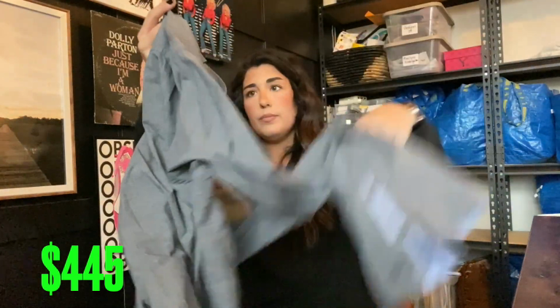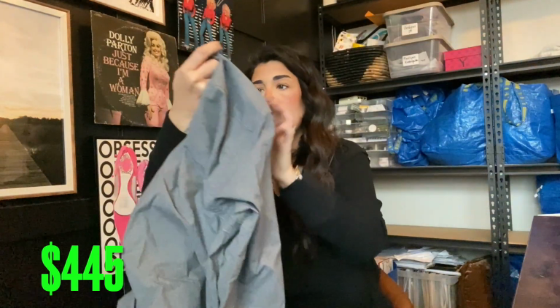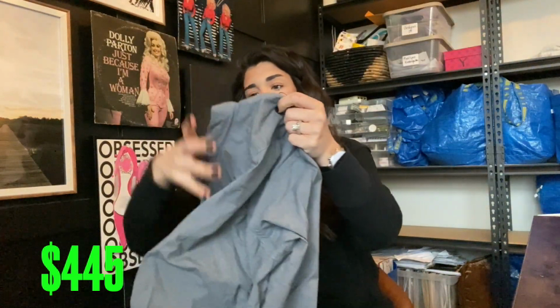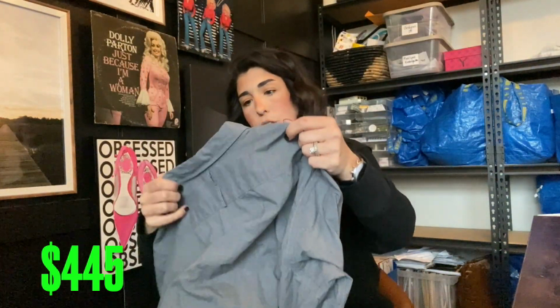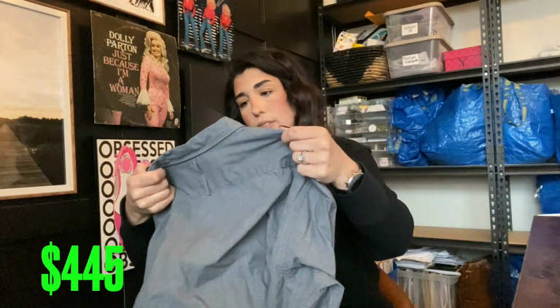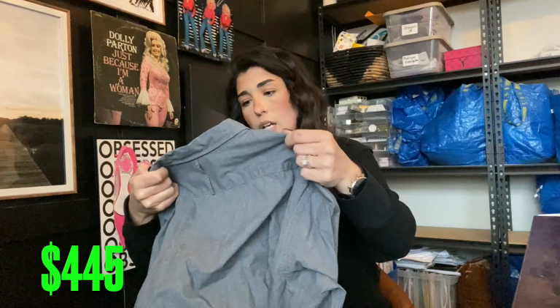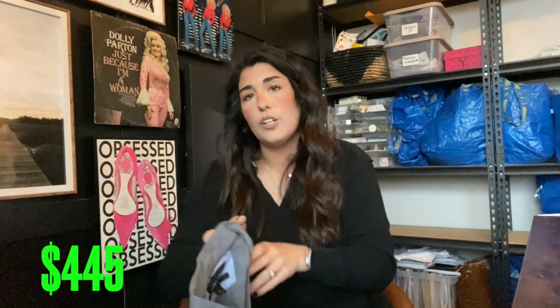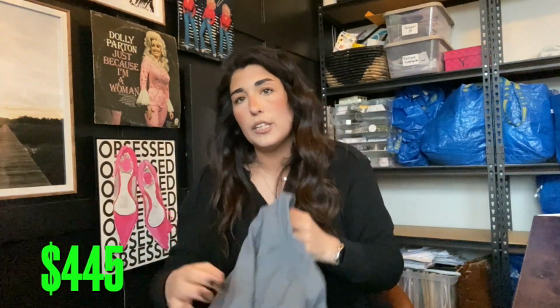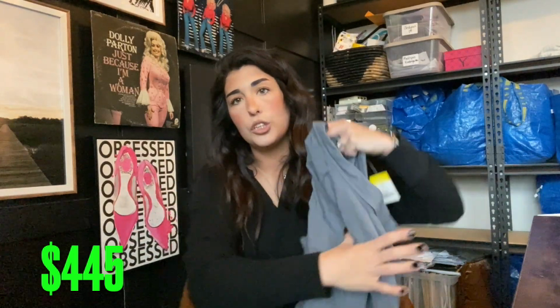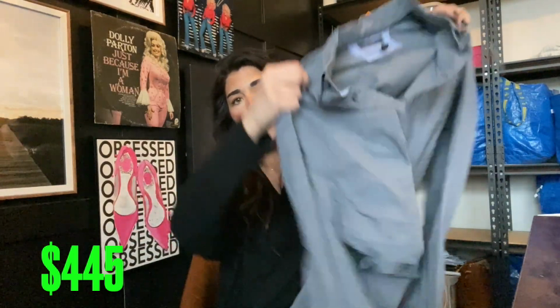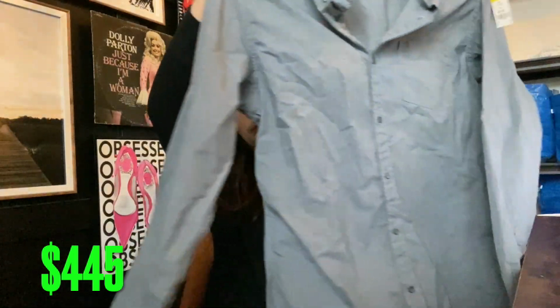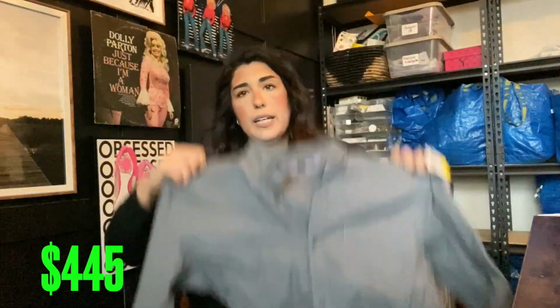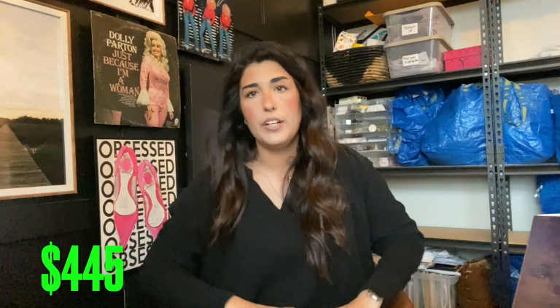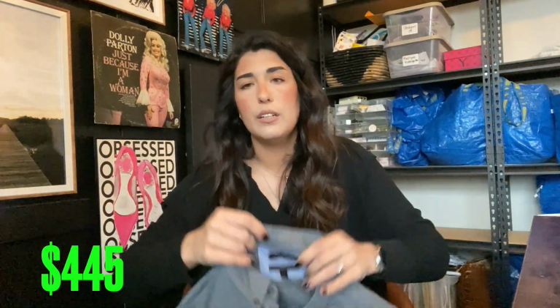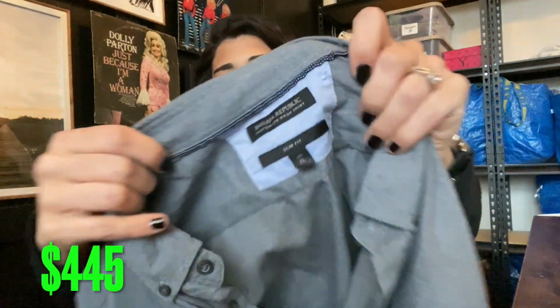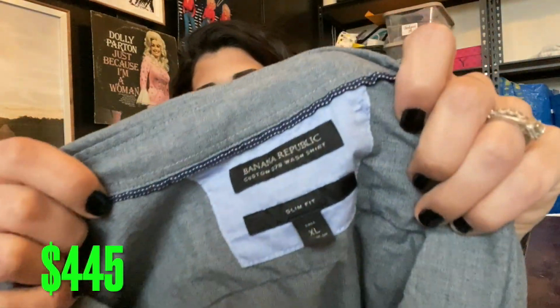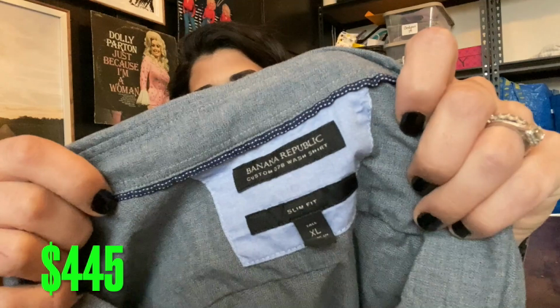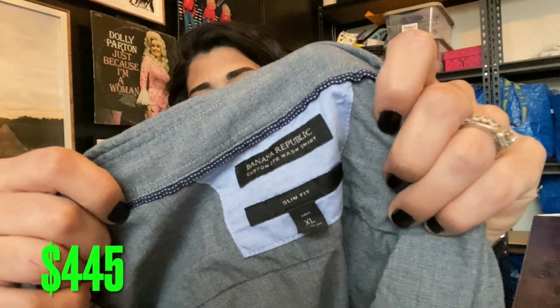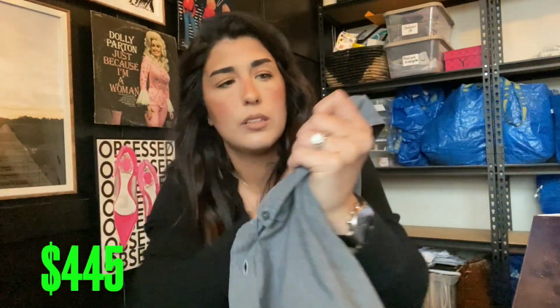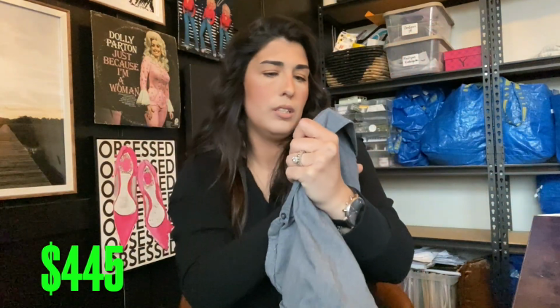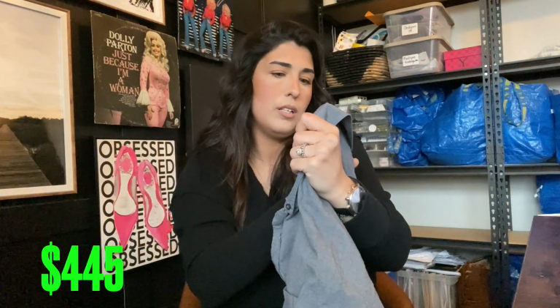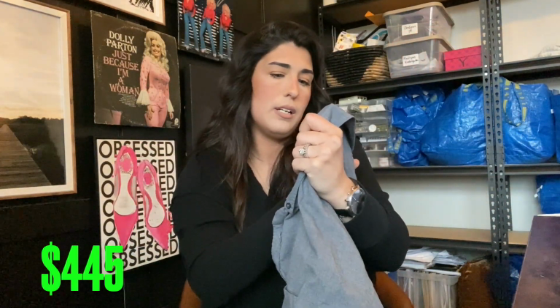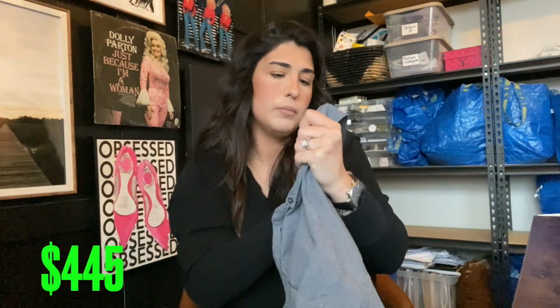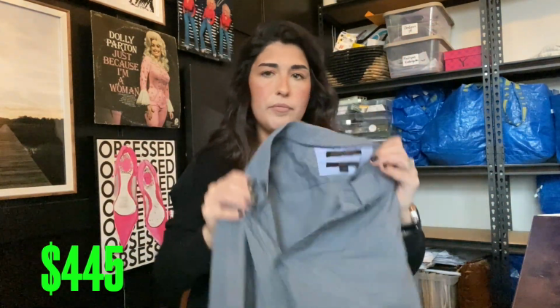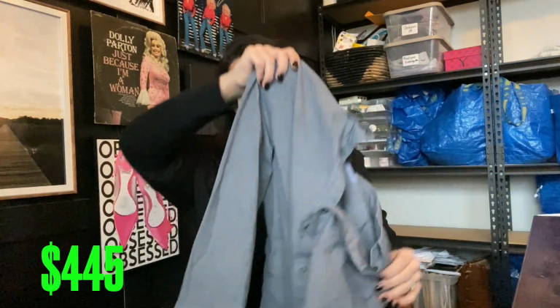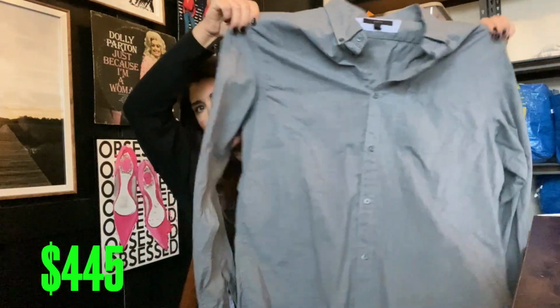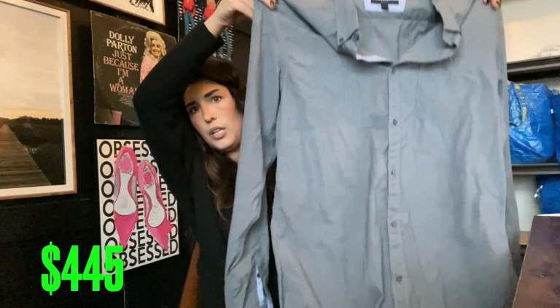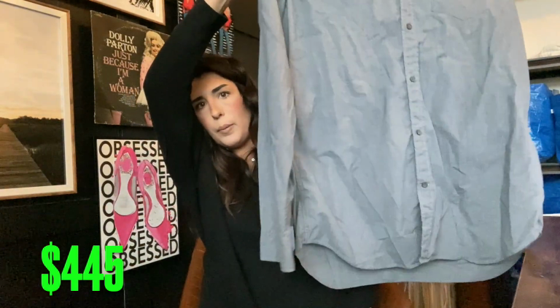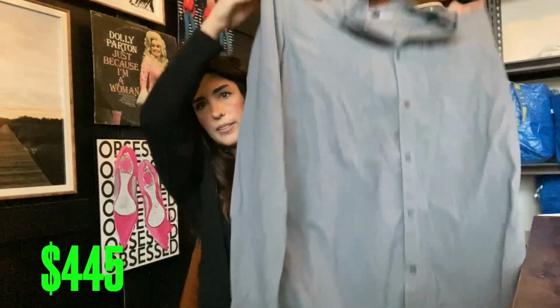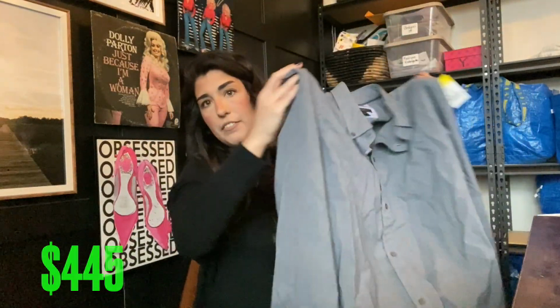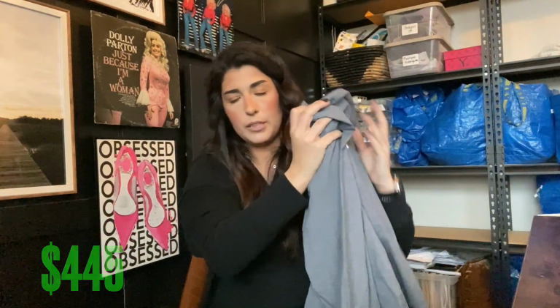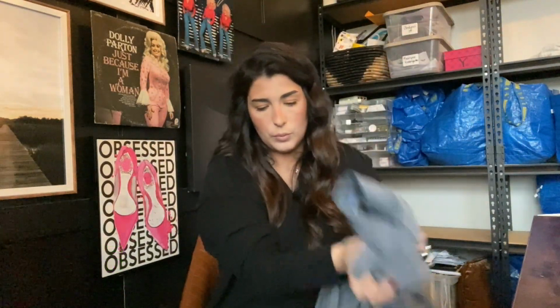Then on to the men's shirts — these are all extra large tall Banana Republic, very cute. Slim fit extra large. I'm probably going to say $15 for this one.